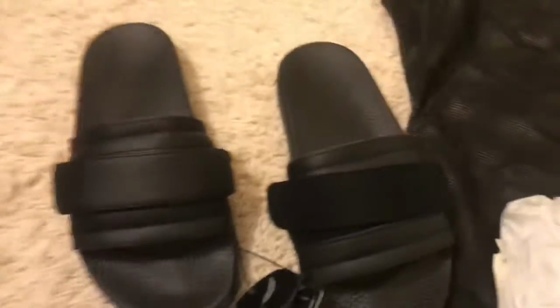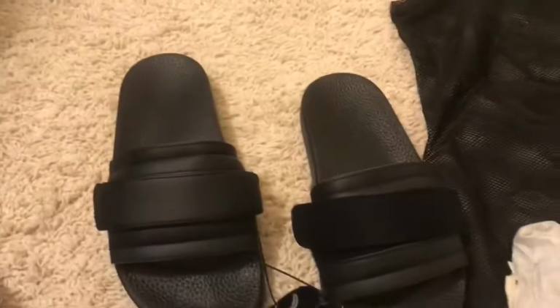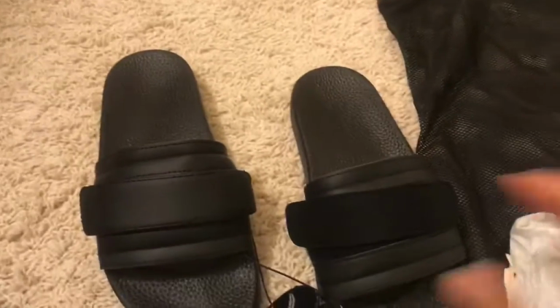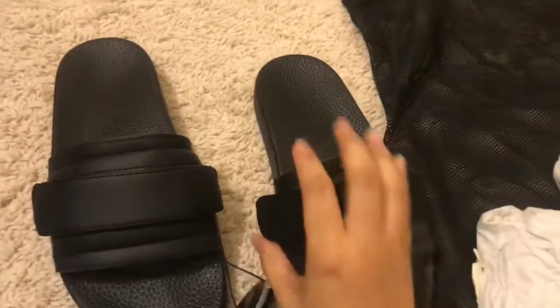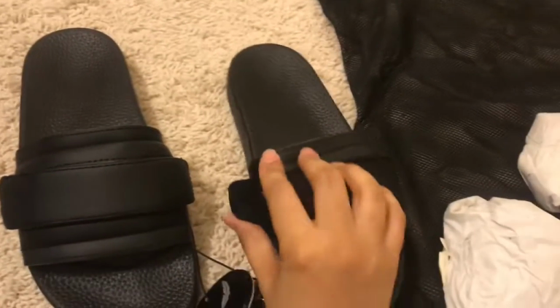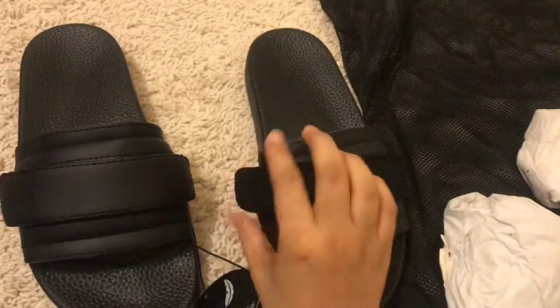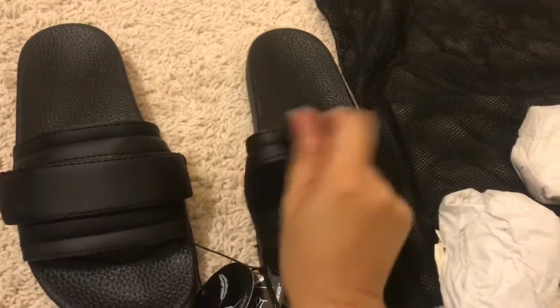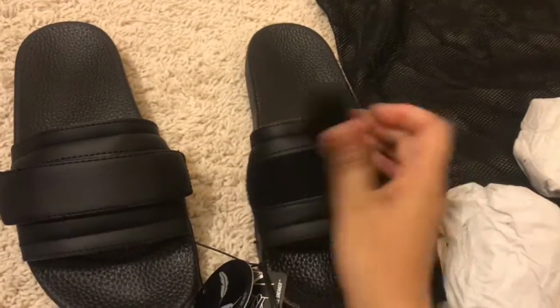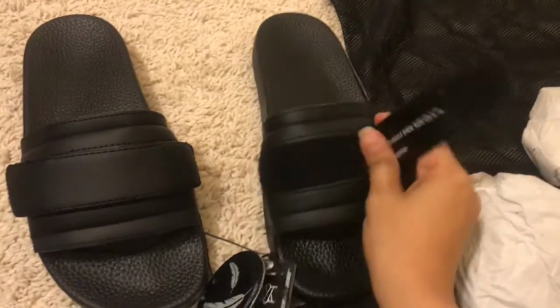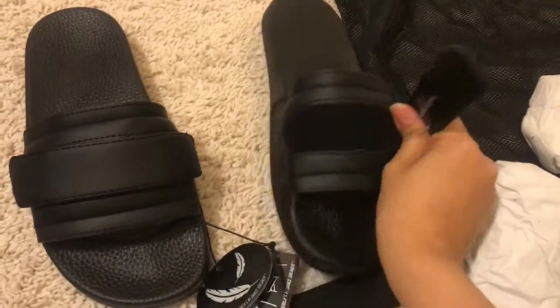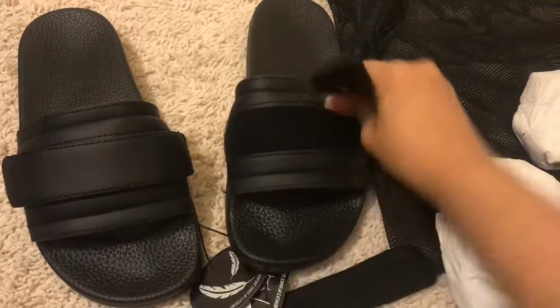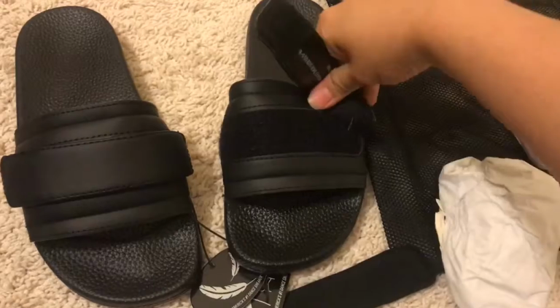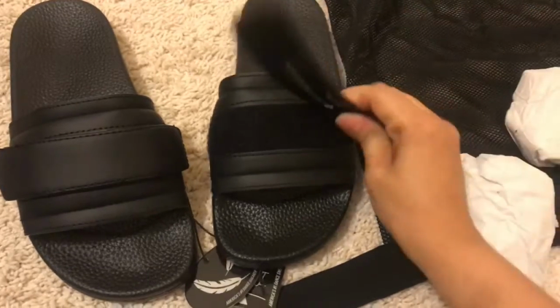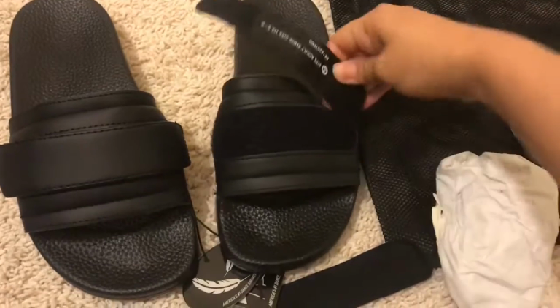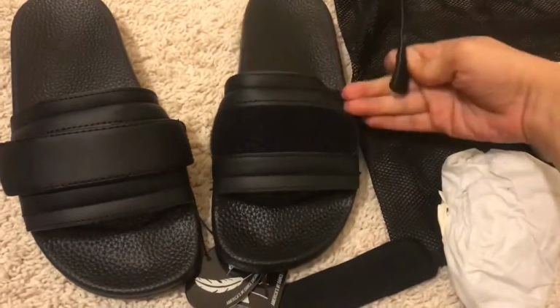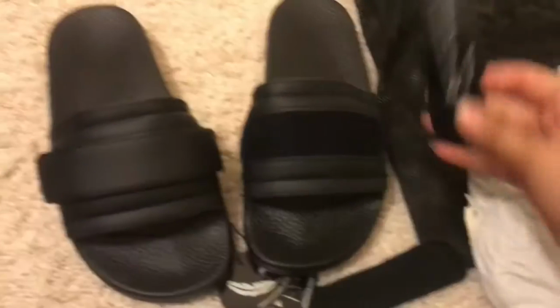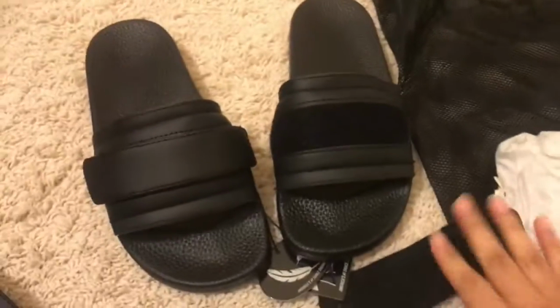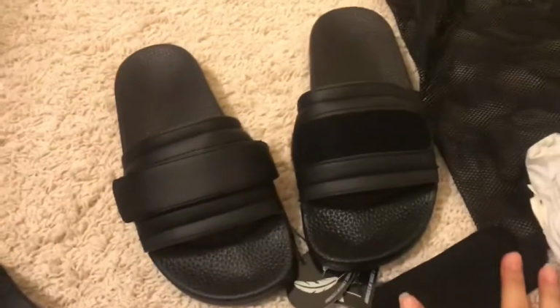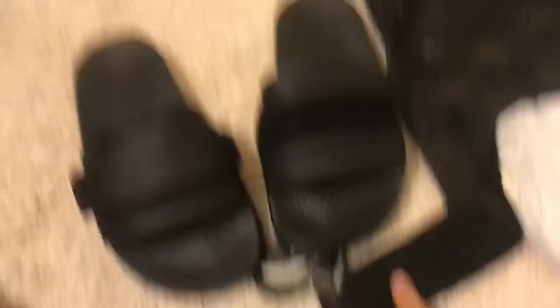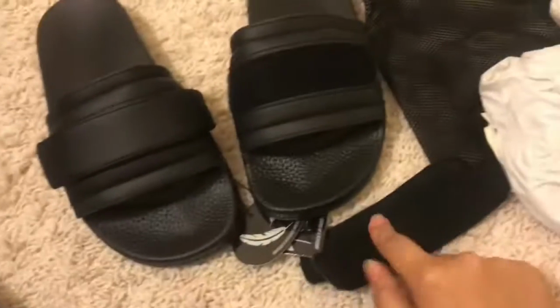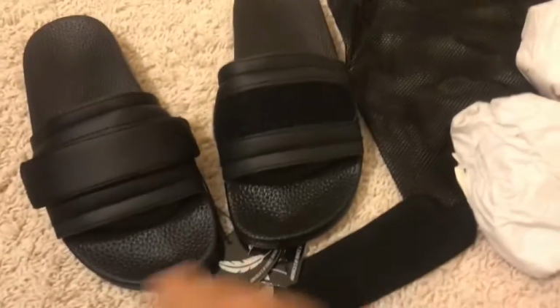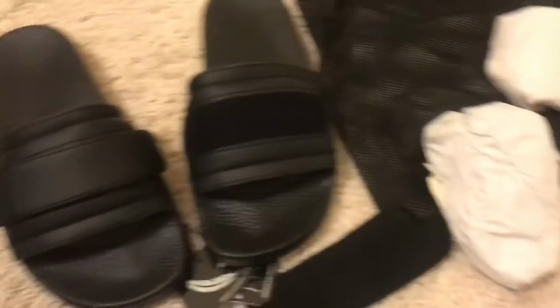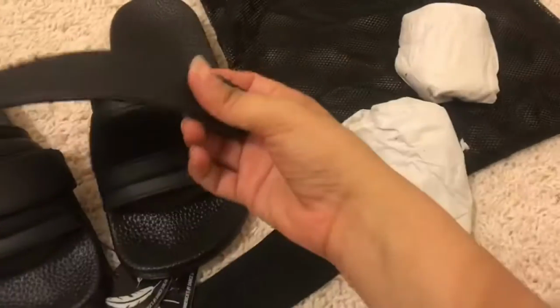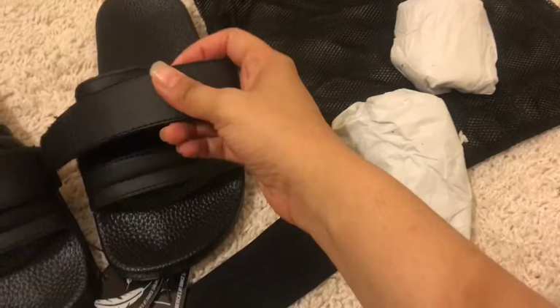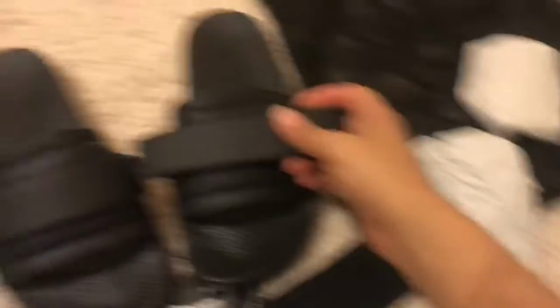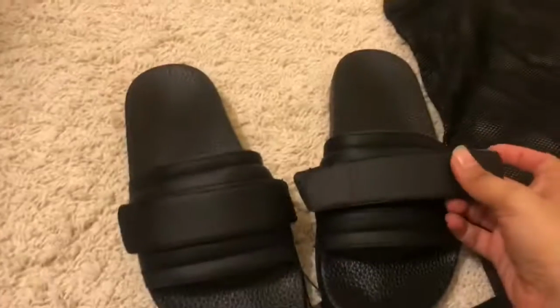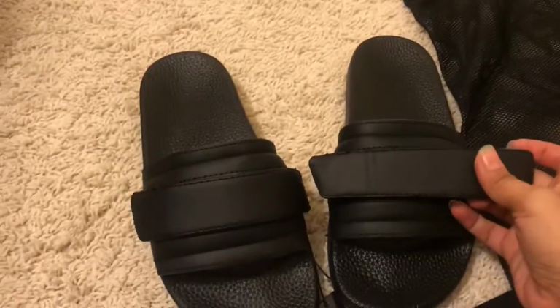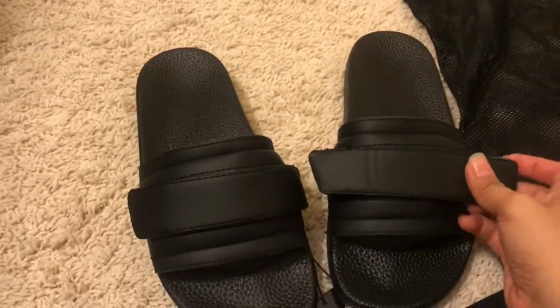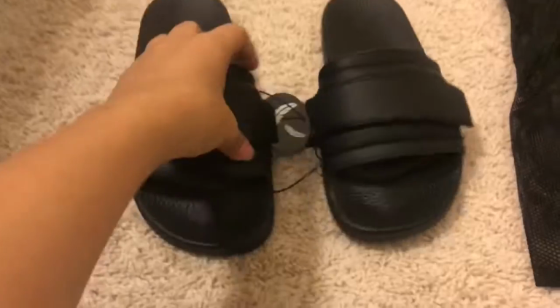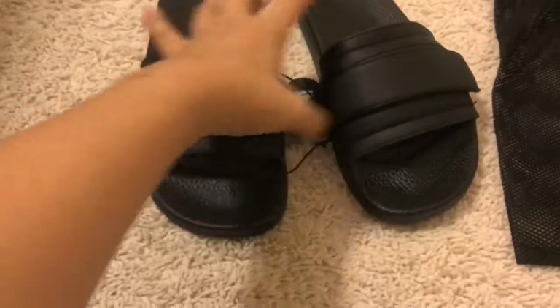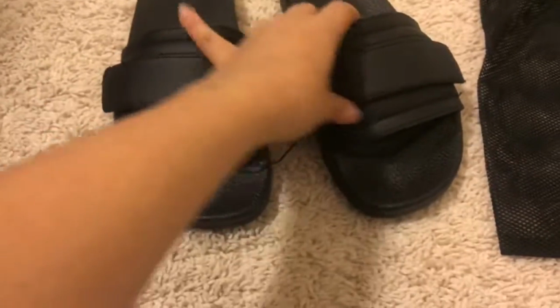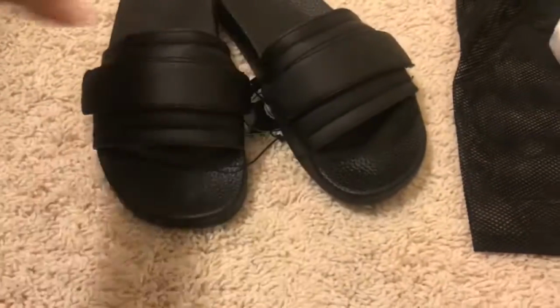Male or female, it's a unisex product, which is kind of cool. They come with two adjustable straps, so you can always adjust the size. Comfortable to use and wear.